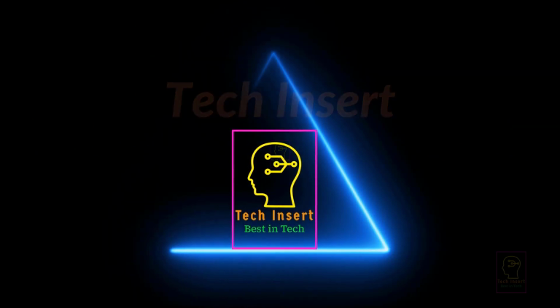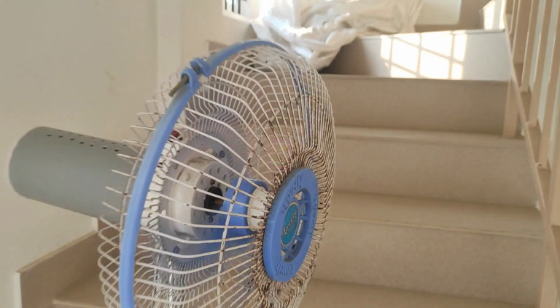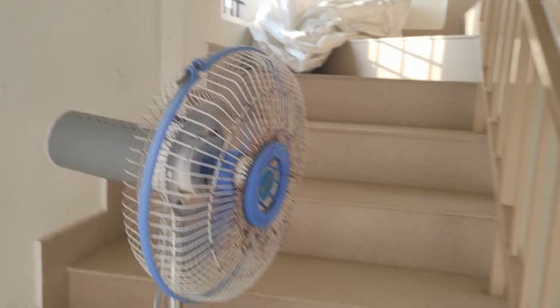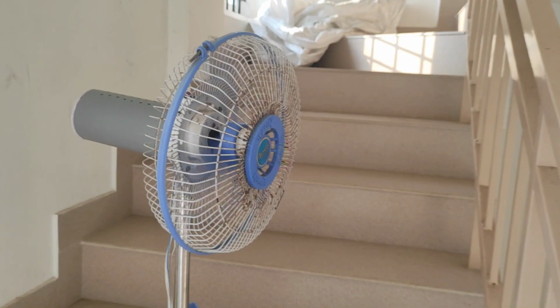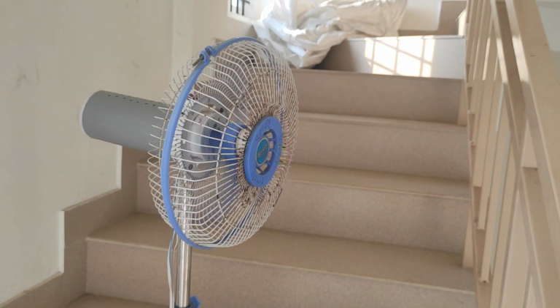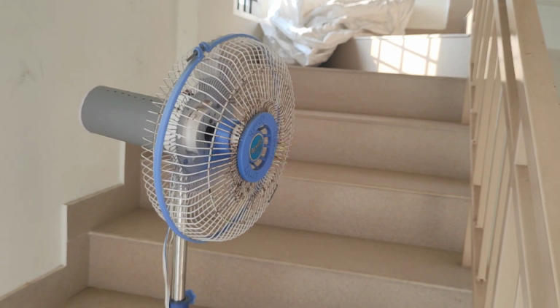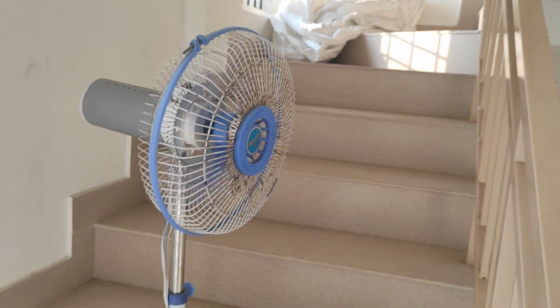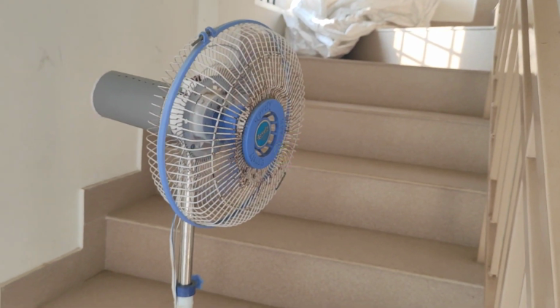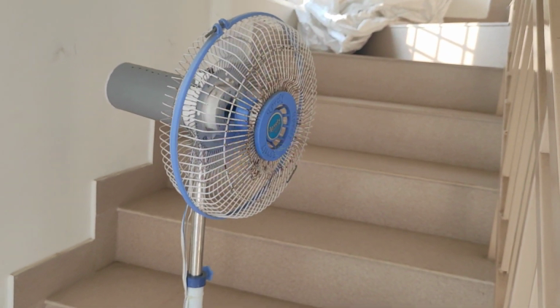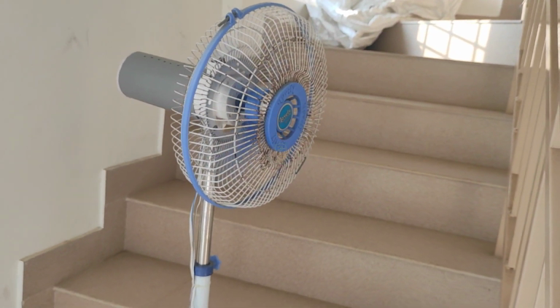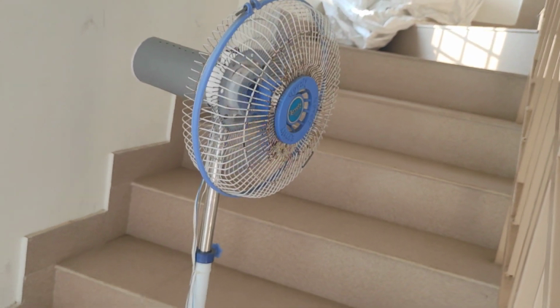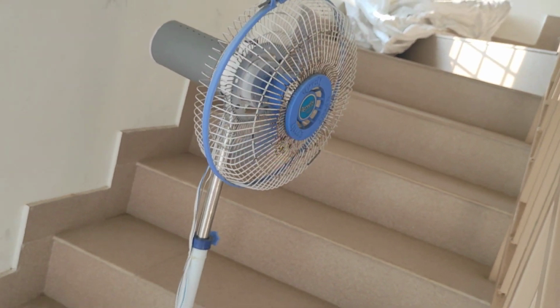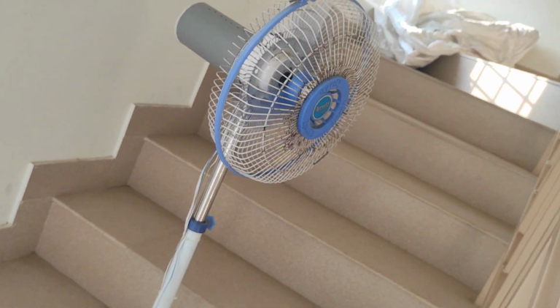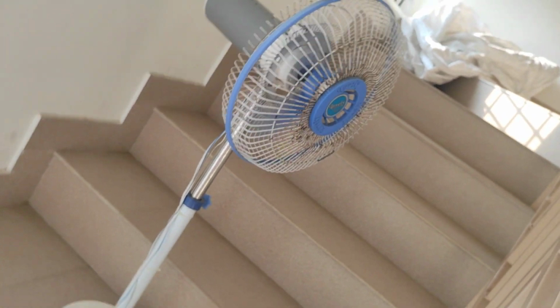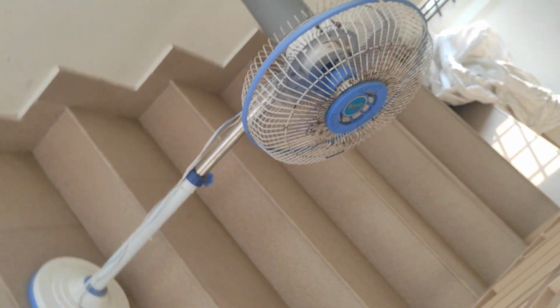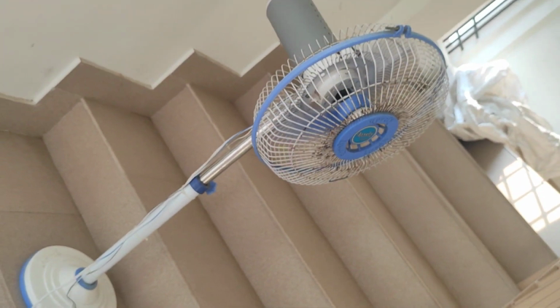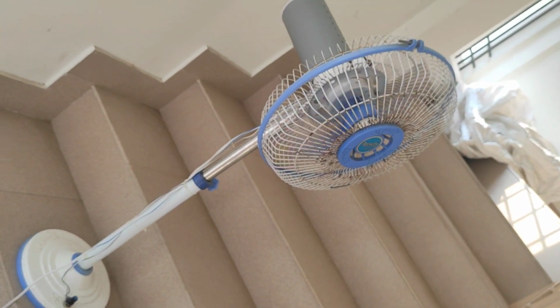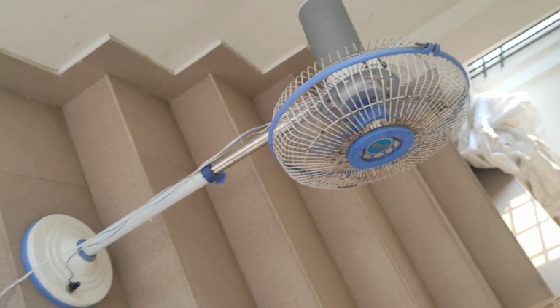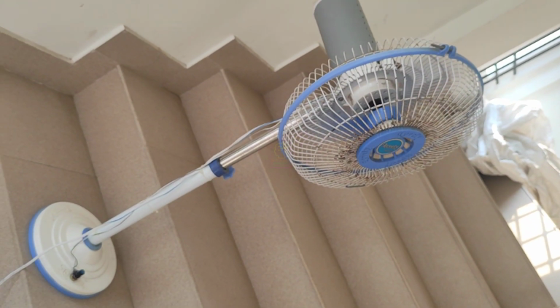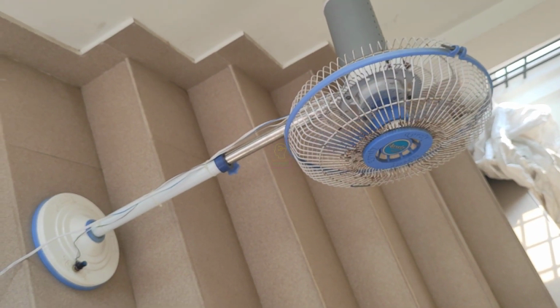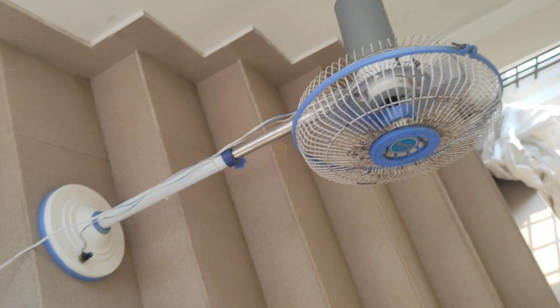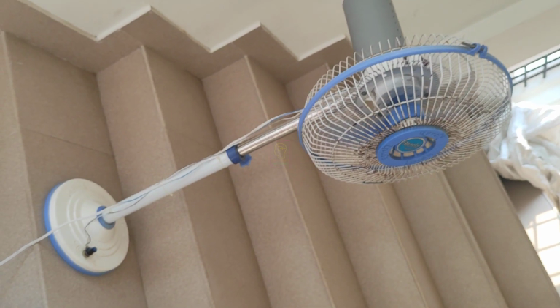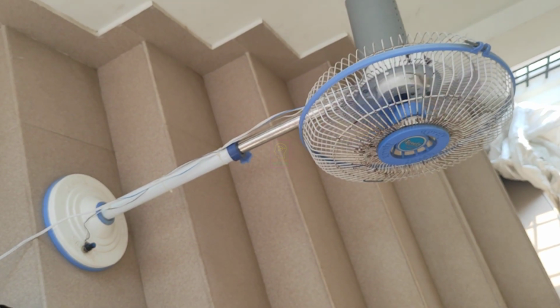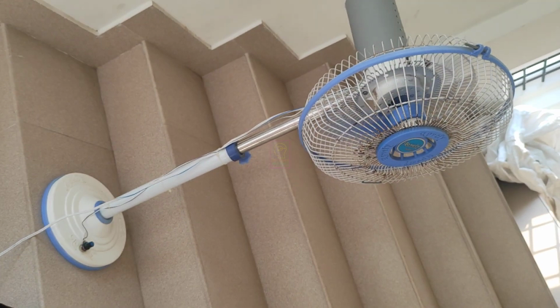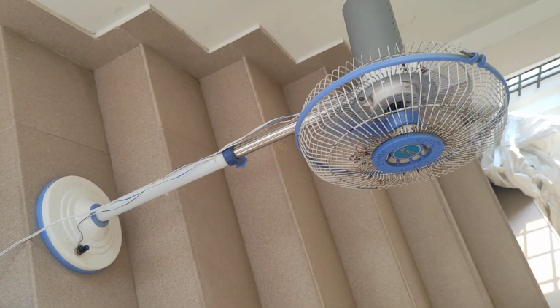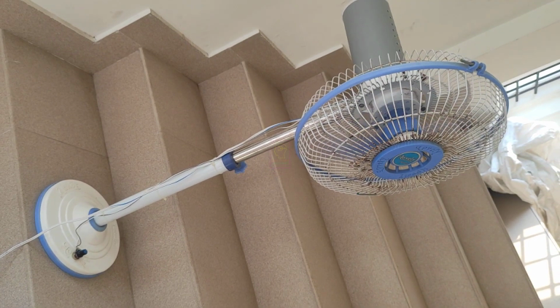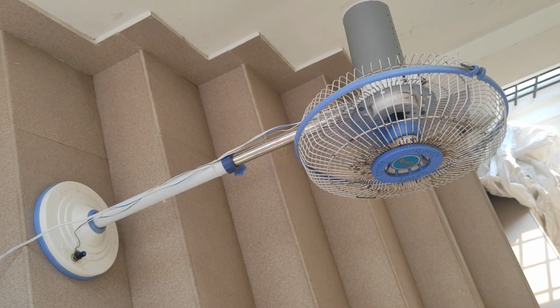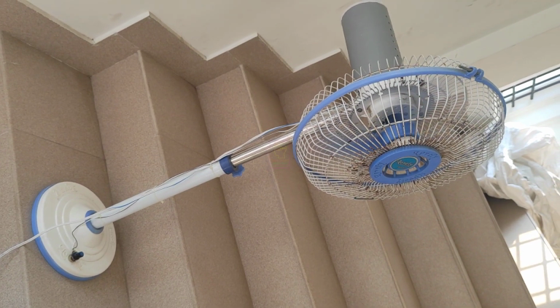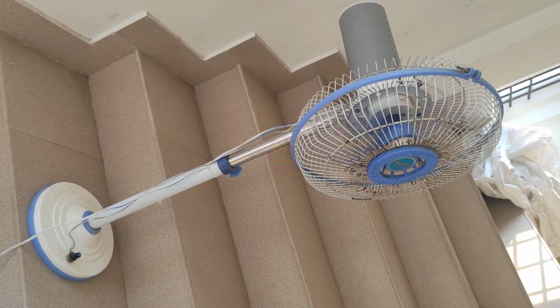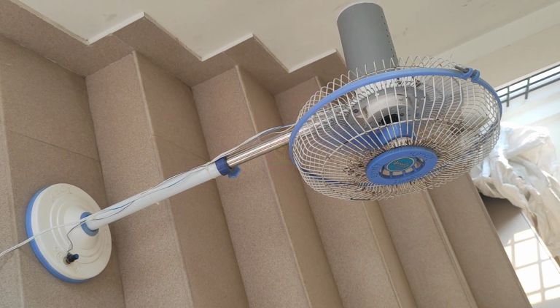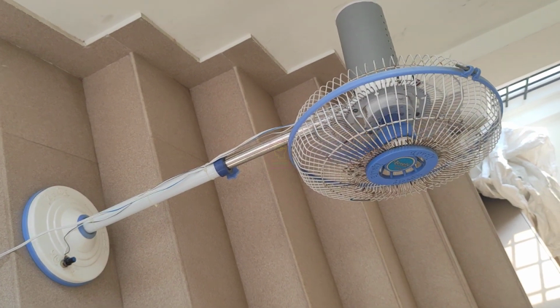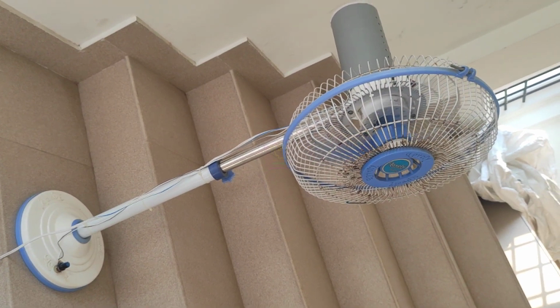Hi all, welcome to the new episode of Tech Insert. Today we are going to convert a 12 volt 24 watt fan with two level speed to a variable speed fan.